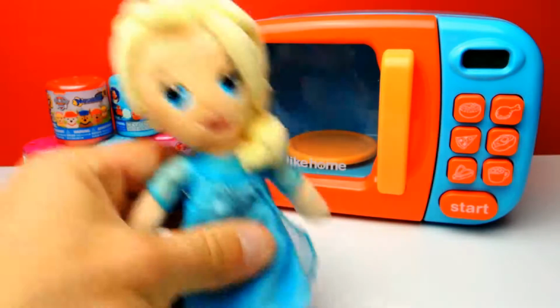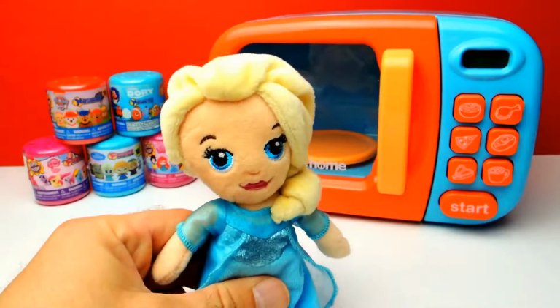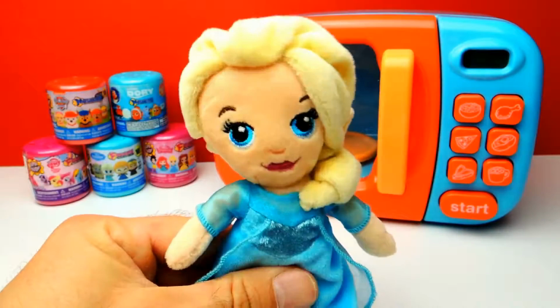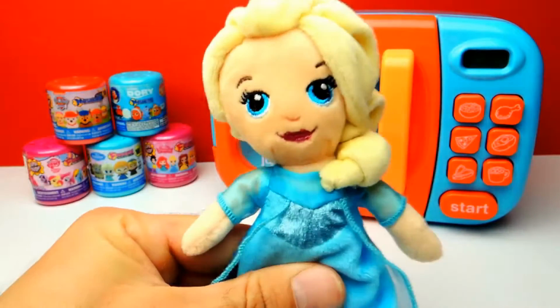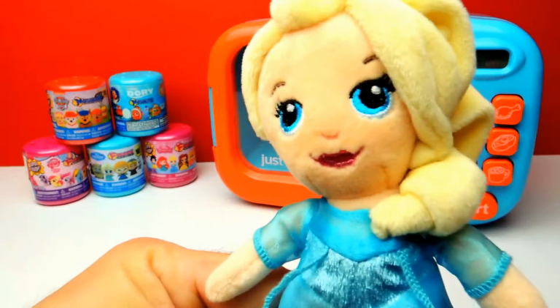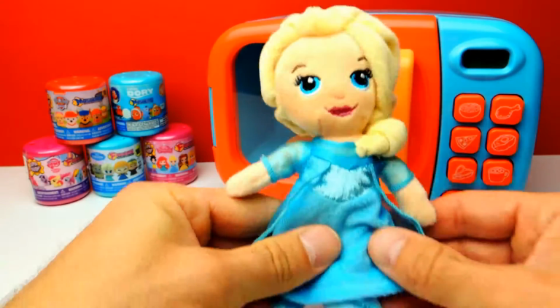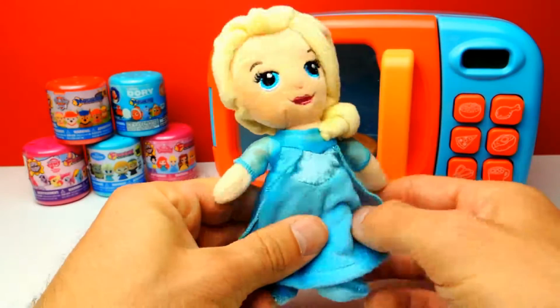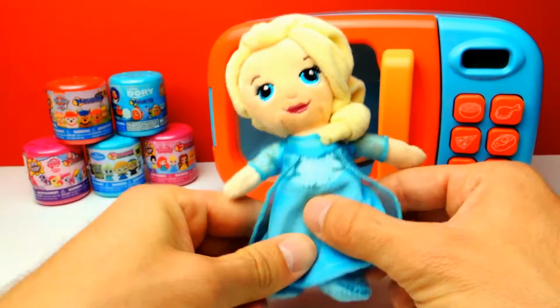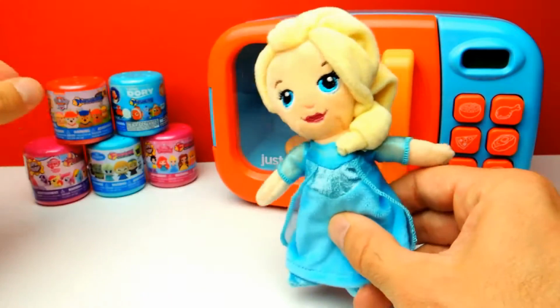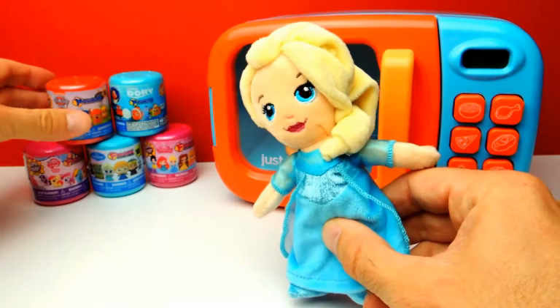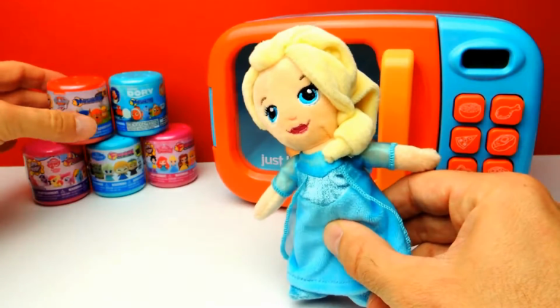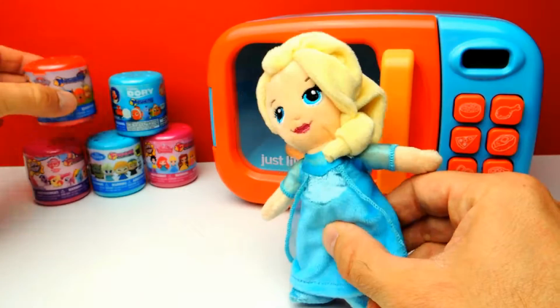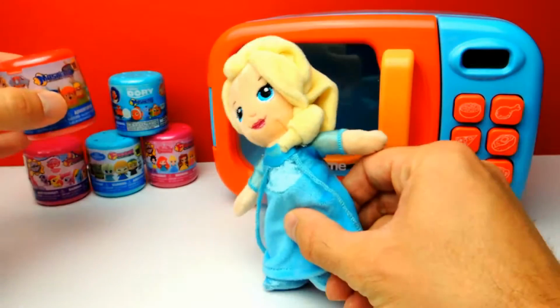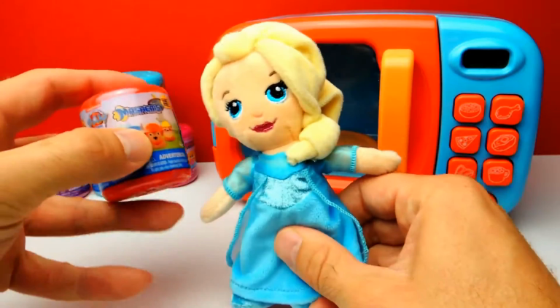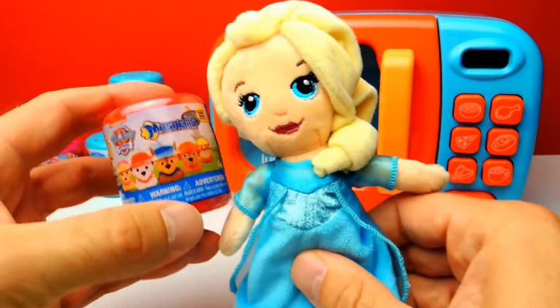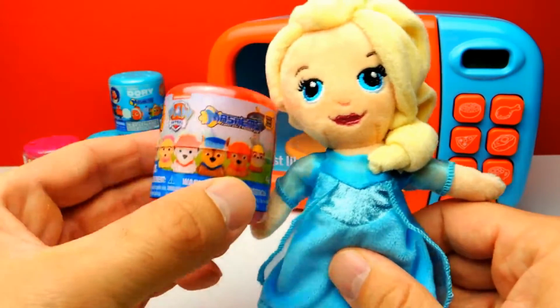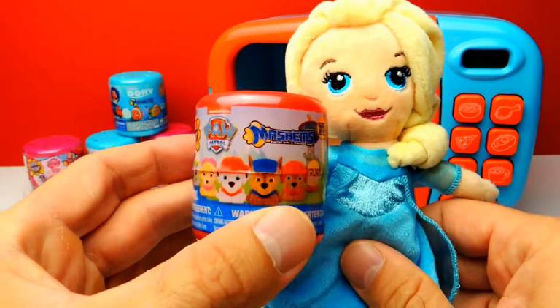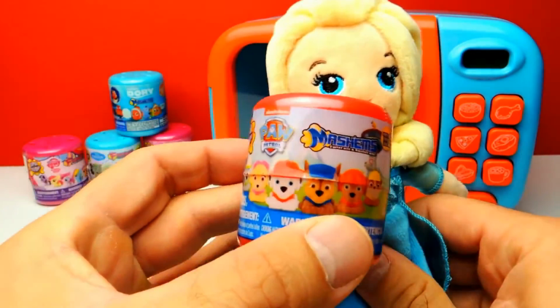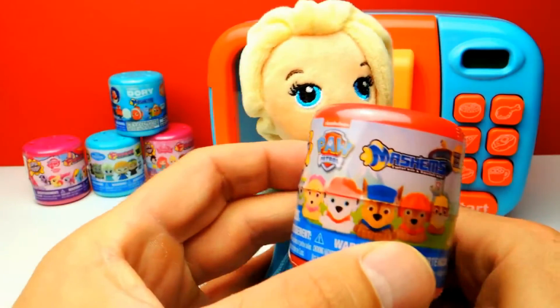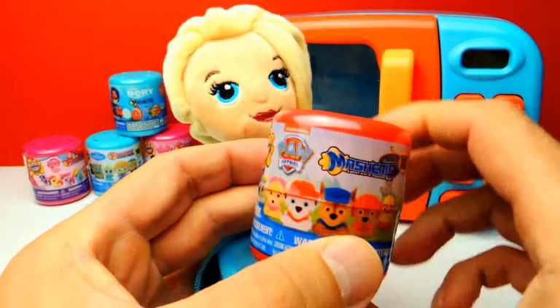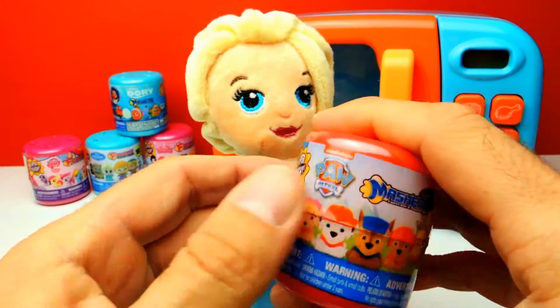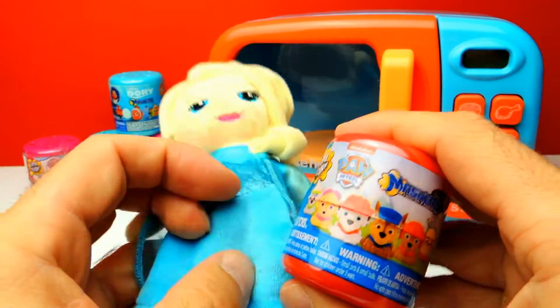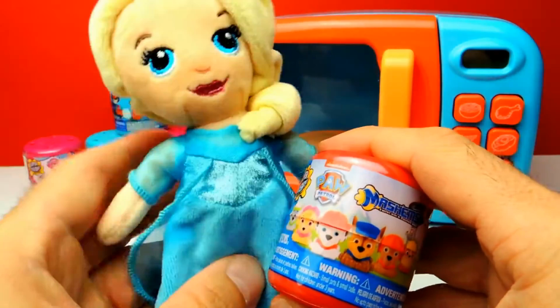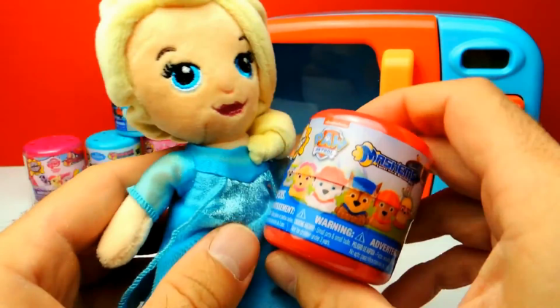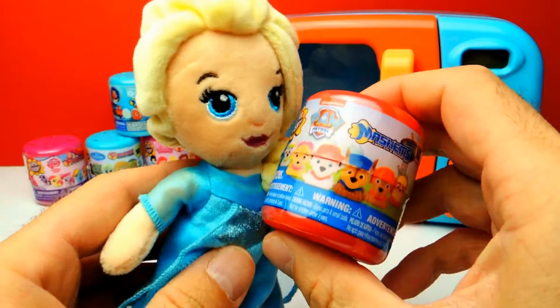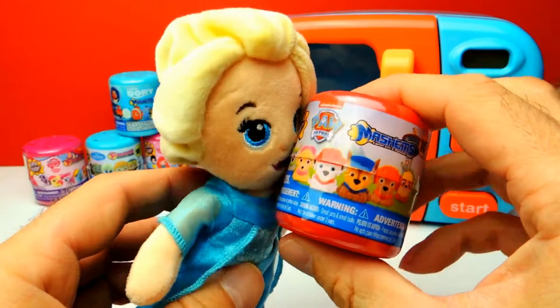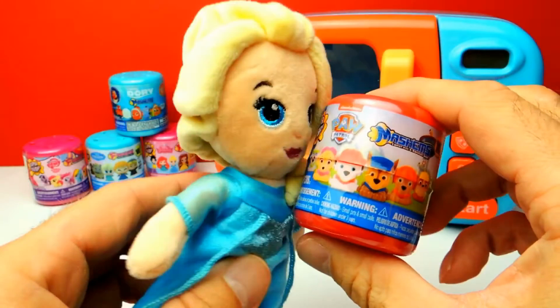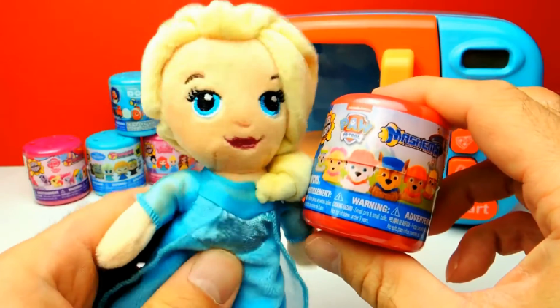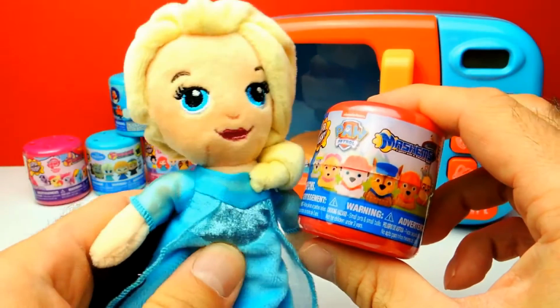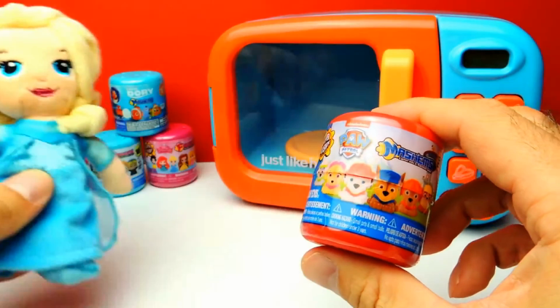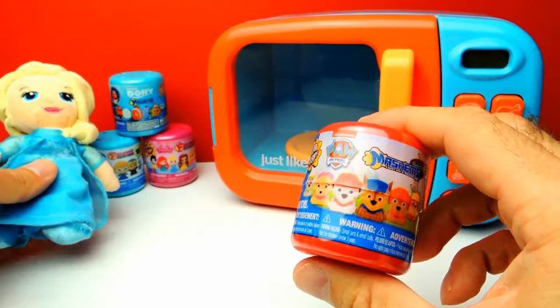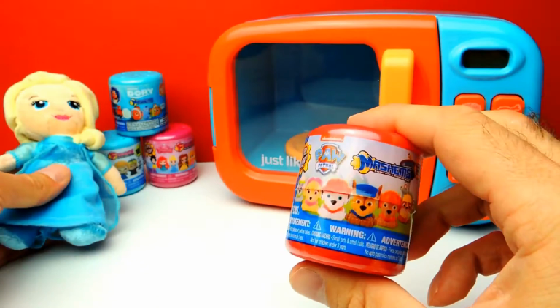Hey everyone, Crazy Toys here. My name is Gunnar and today we have five super cool Mashems and Fashems, and we also have a little bit of help from Elsa. And as you can see, today we have our magic microwave oven with us.